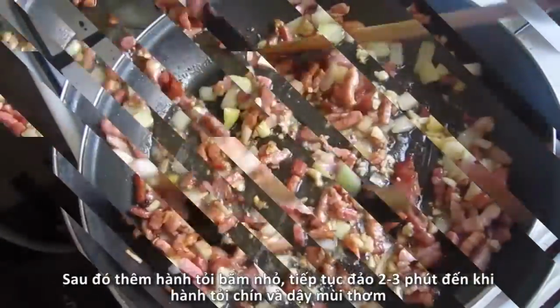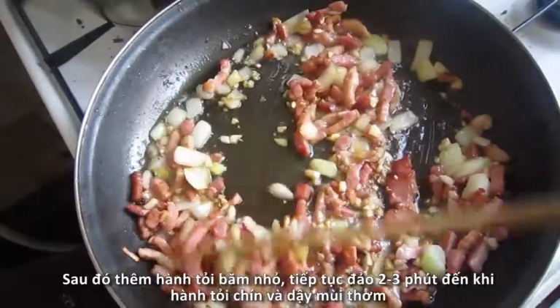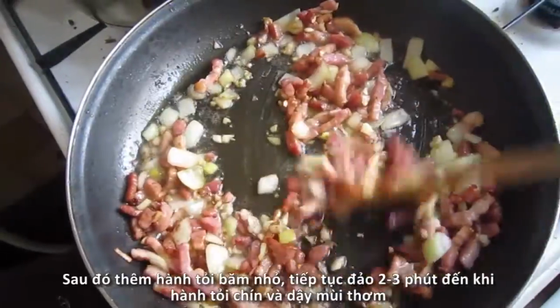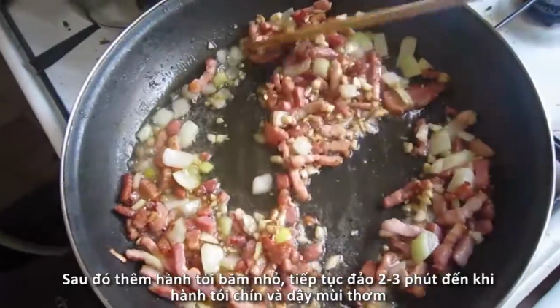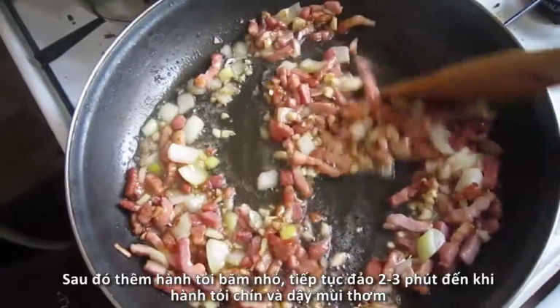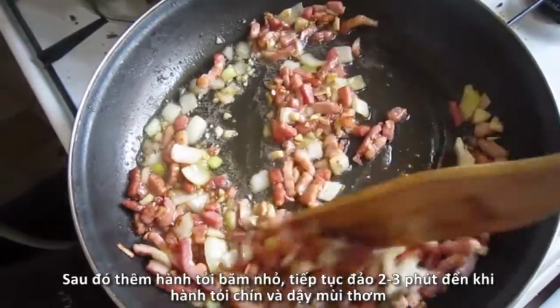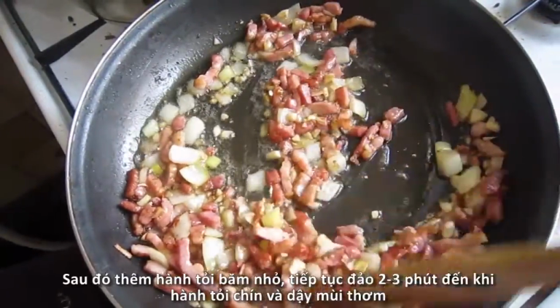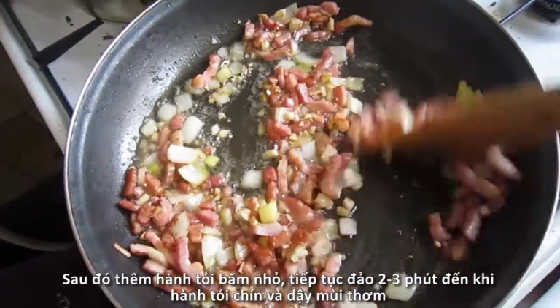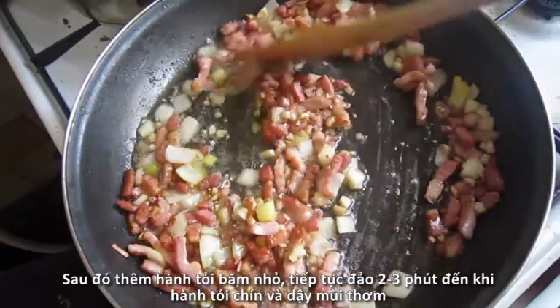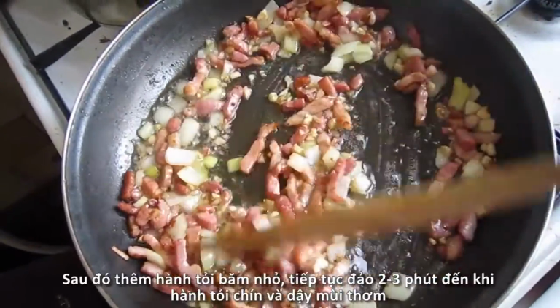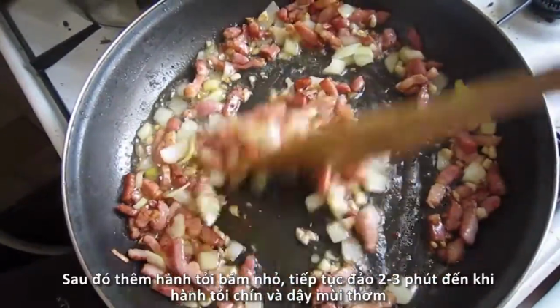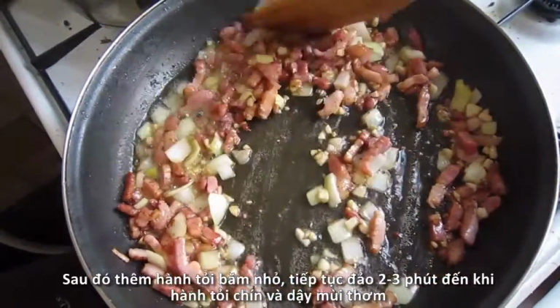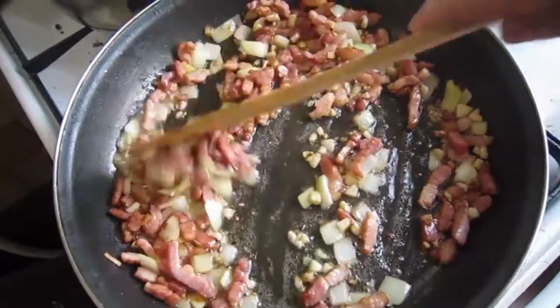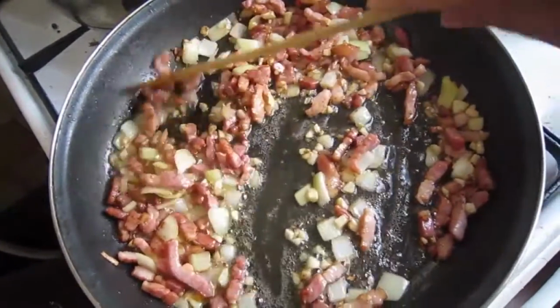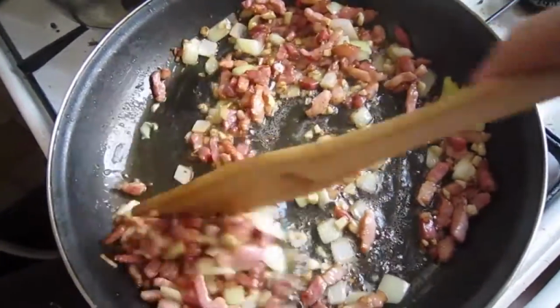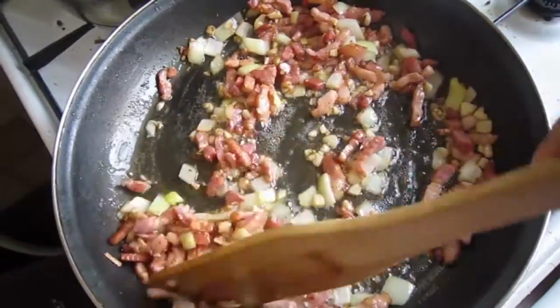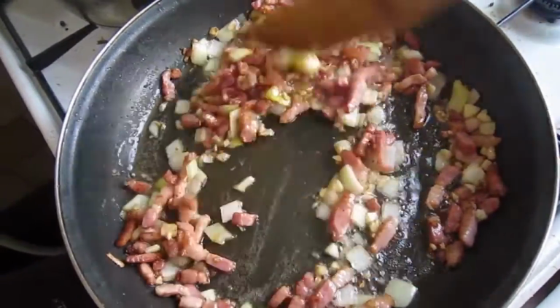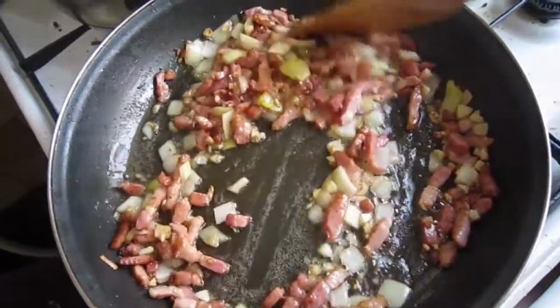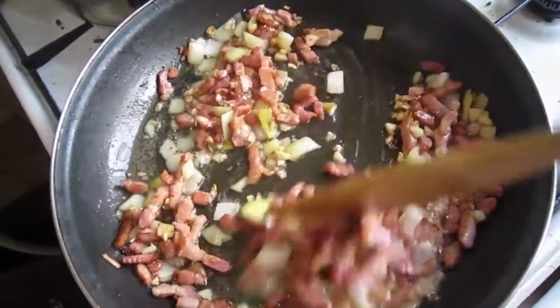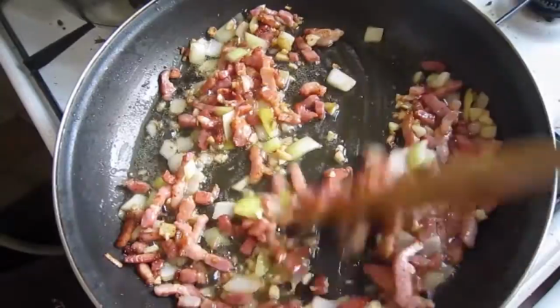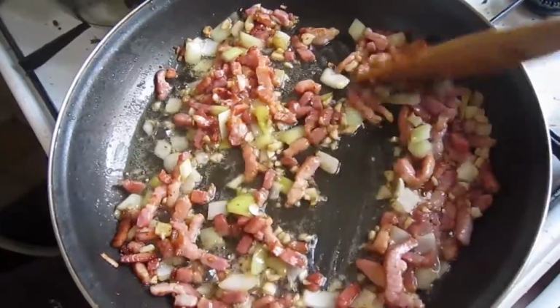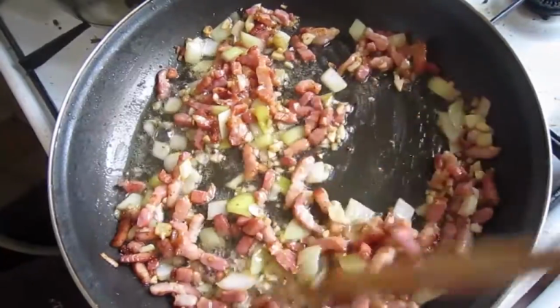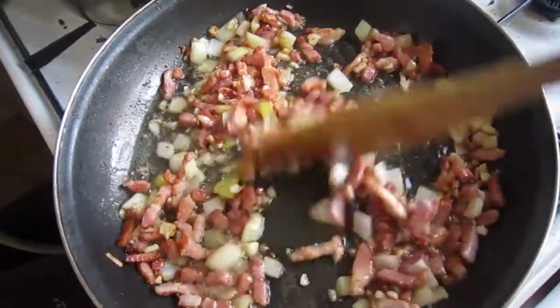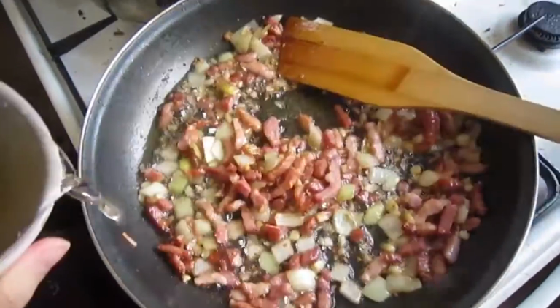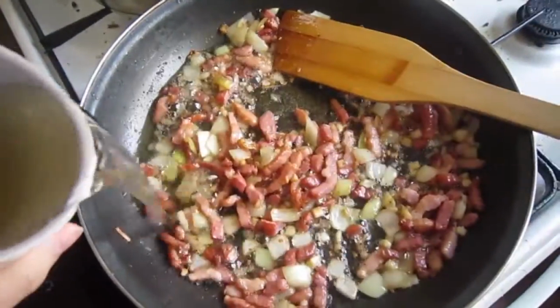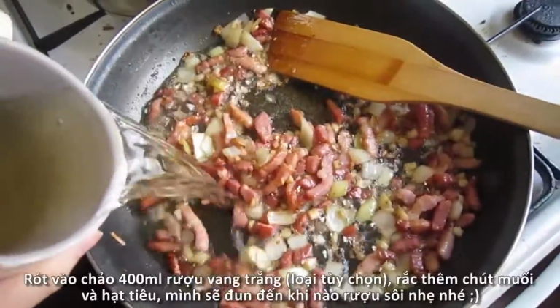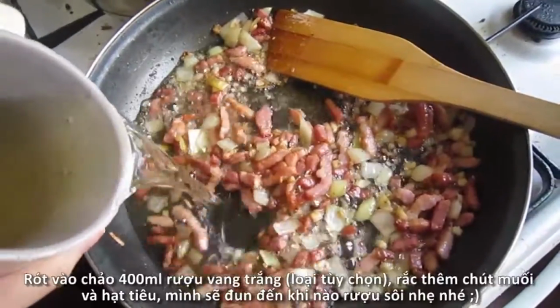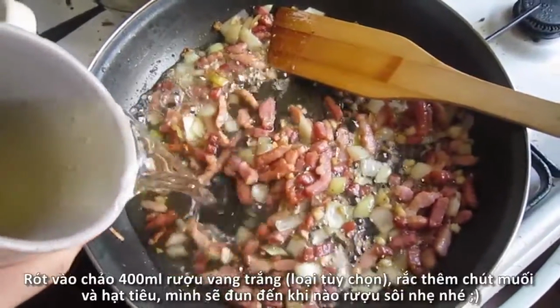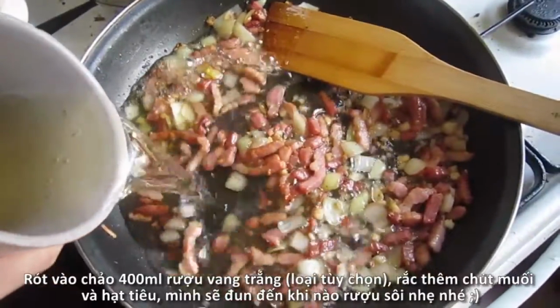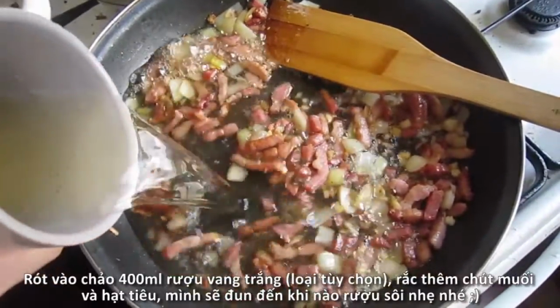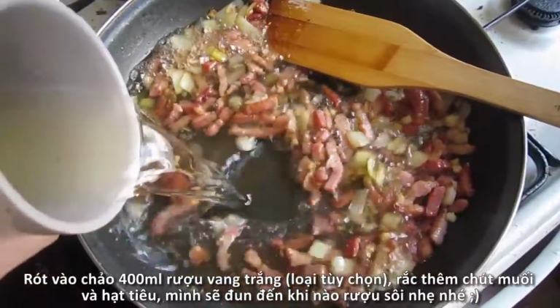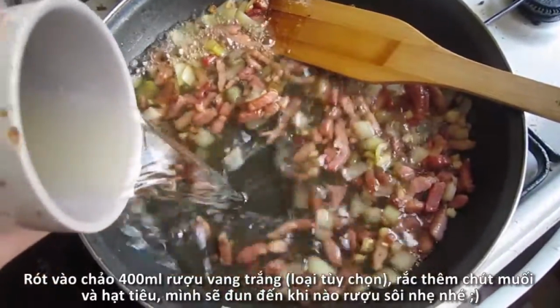Then put the onion and garlic in, and sauté them for 2-3 minutes until cooked and aromatic. Everything already smells really great right now.